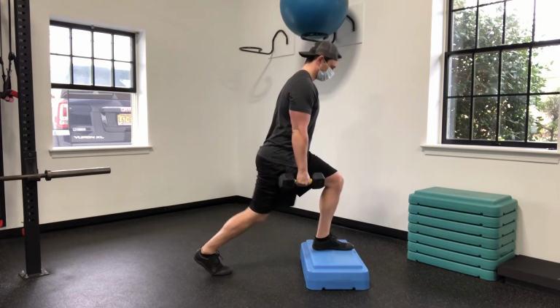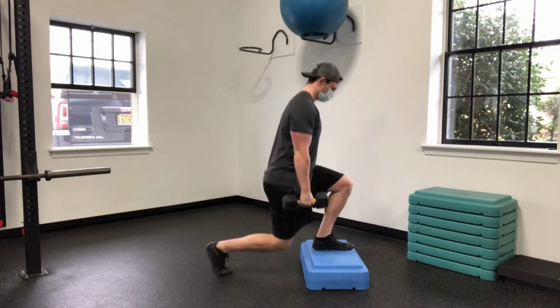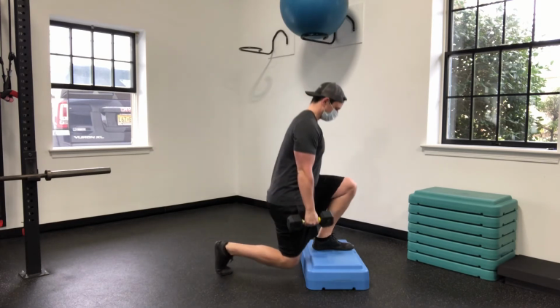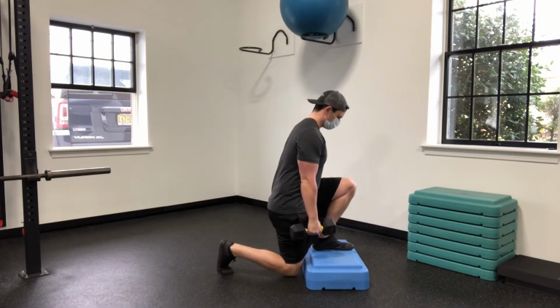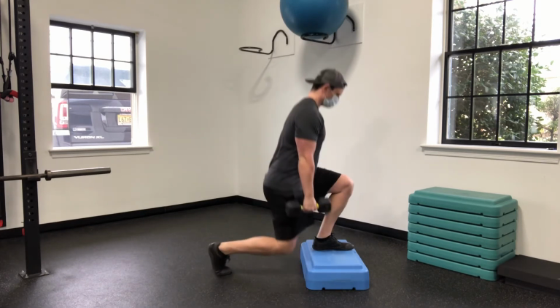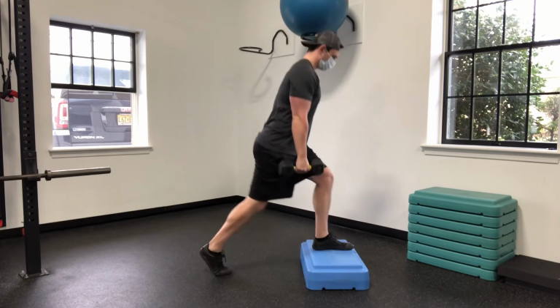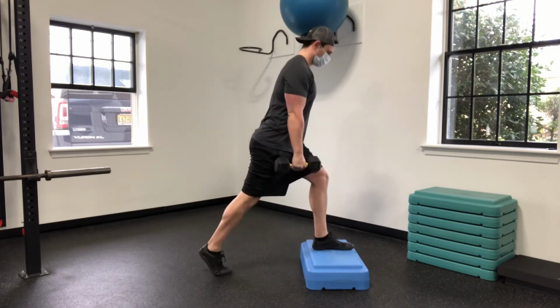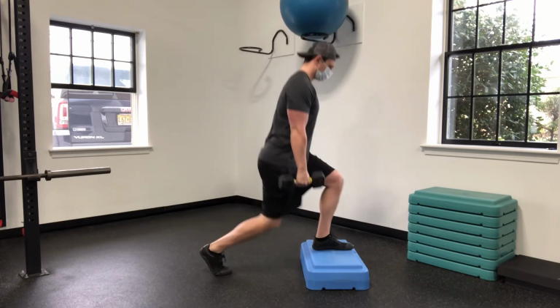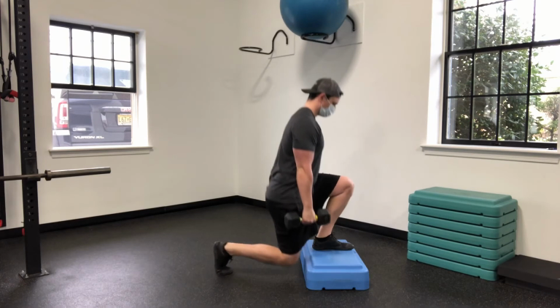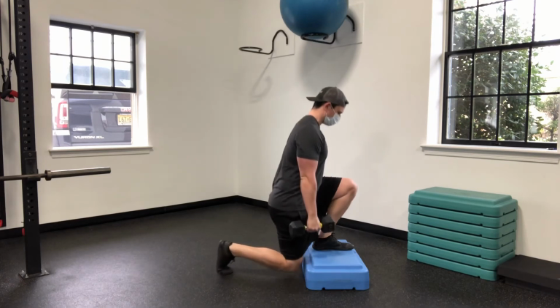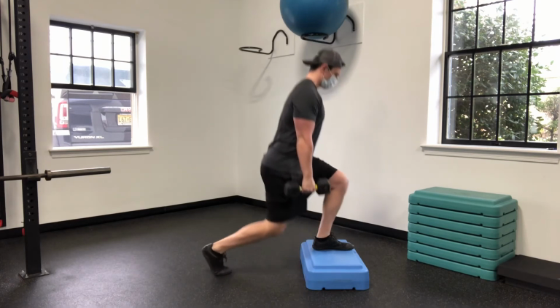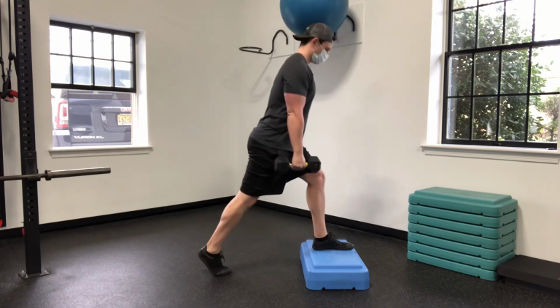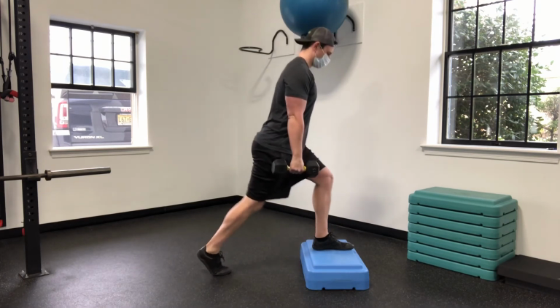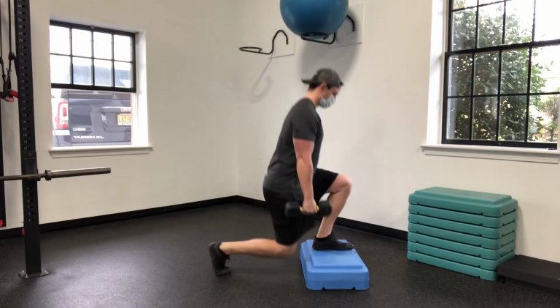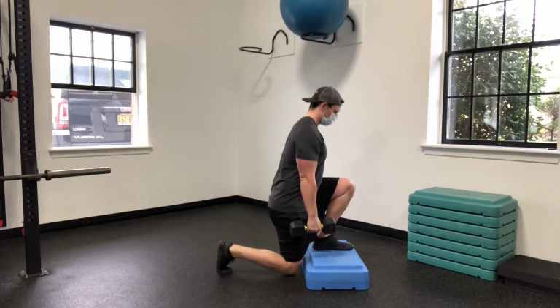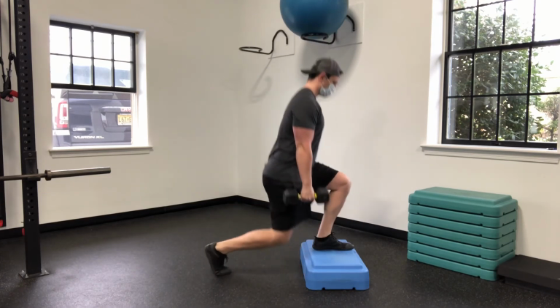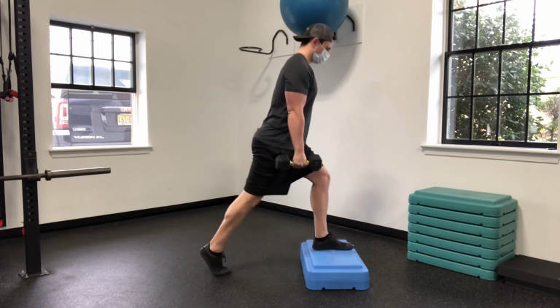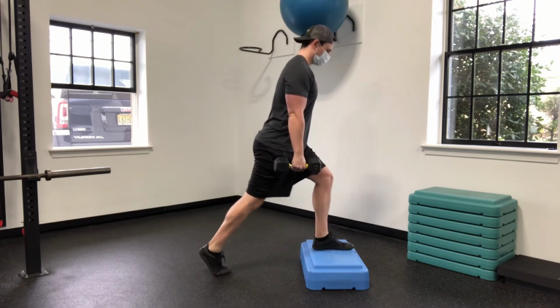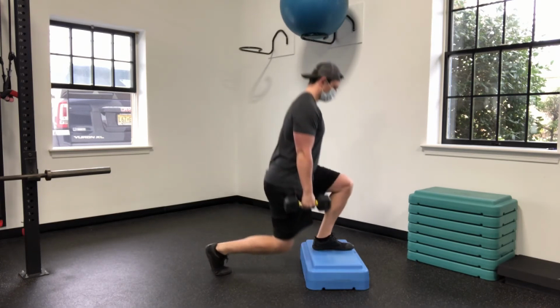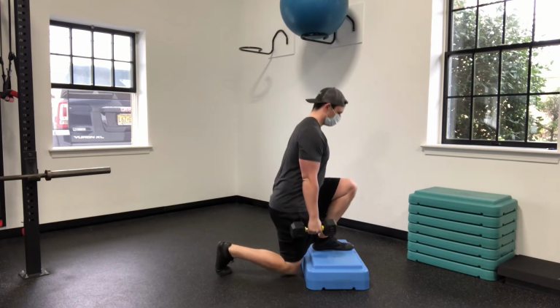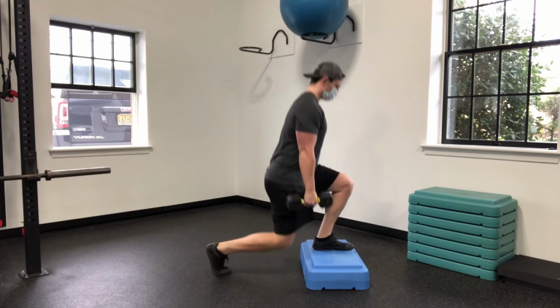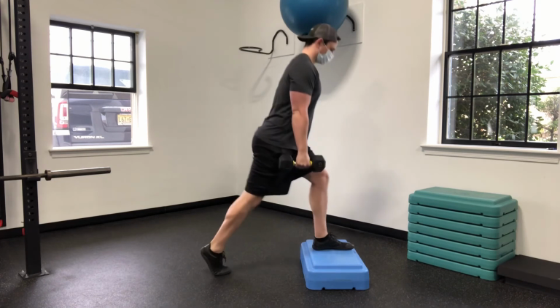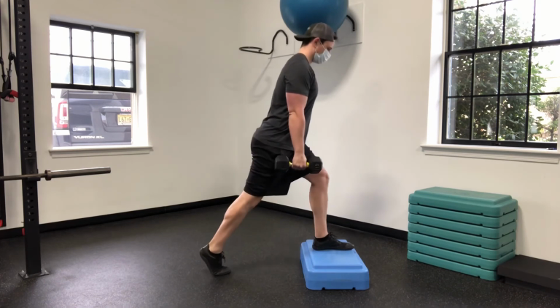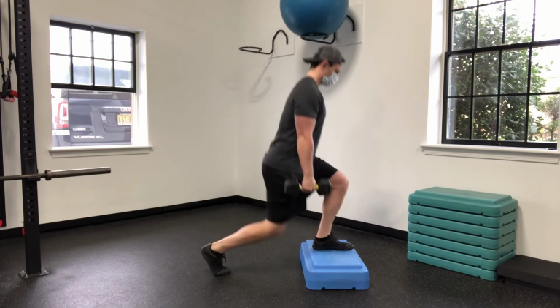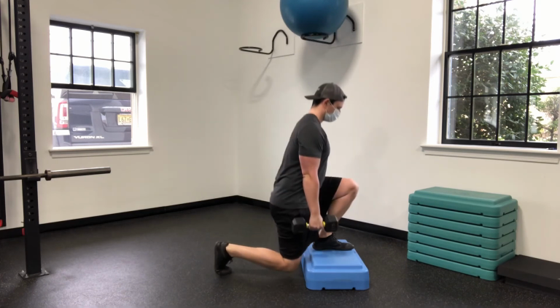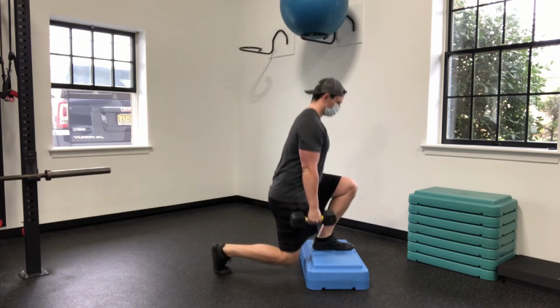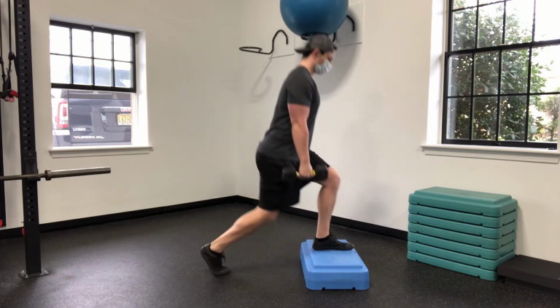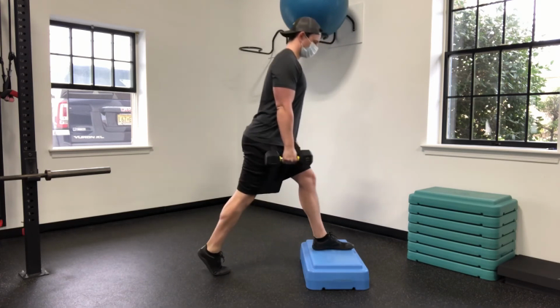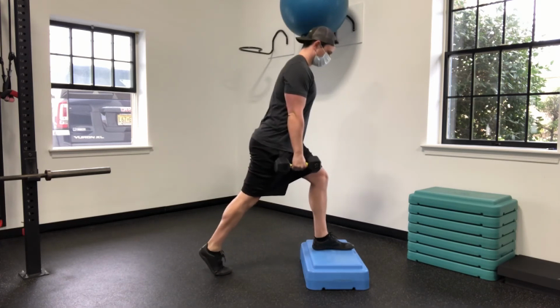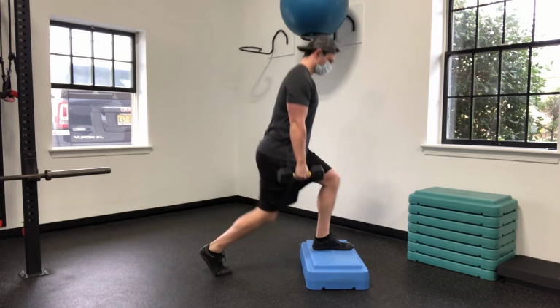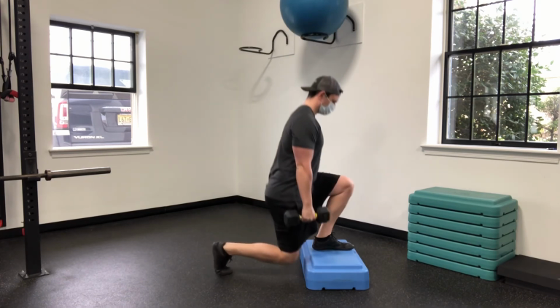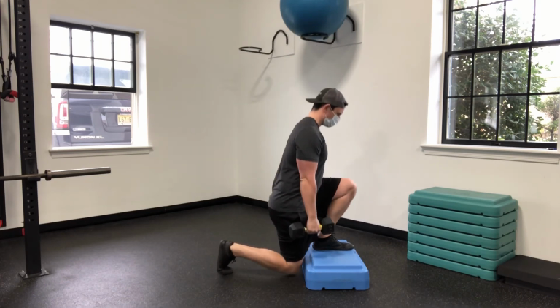Holding that dumbbell on the back leg side, you're going to bring that knee down to the ground, lightly tap, and then come back up. You want to keep a slight forward lean the entire time and make sure to breathe in on the way down, out on the way up.